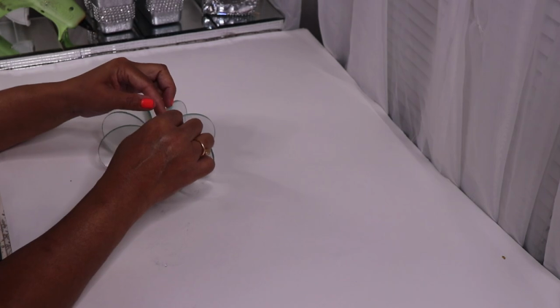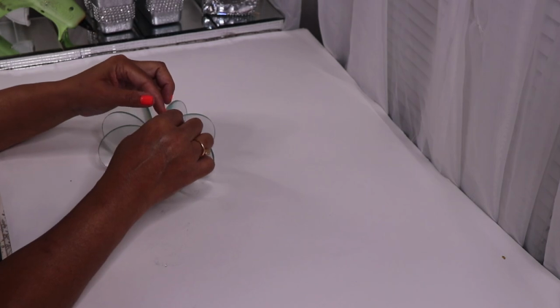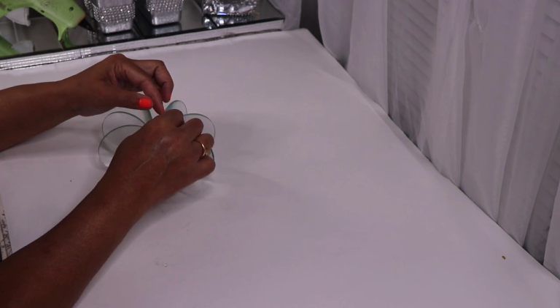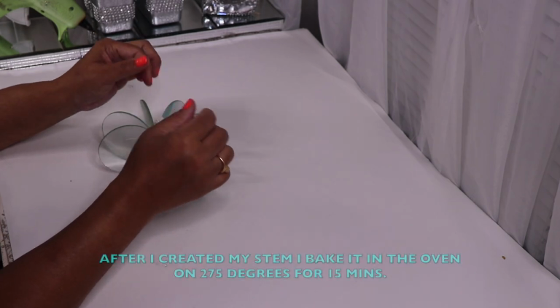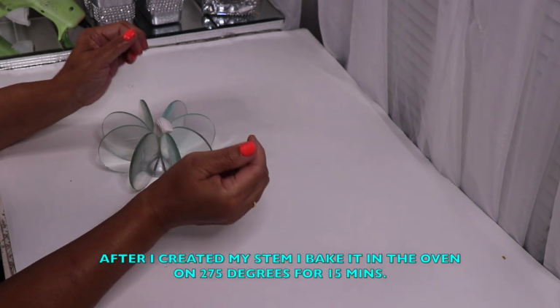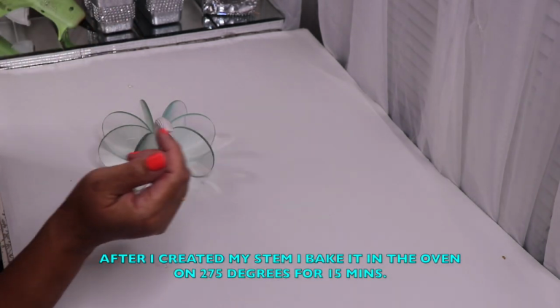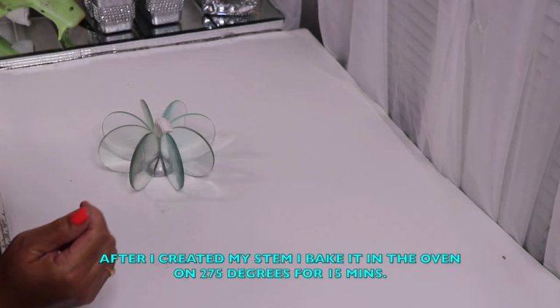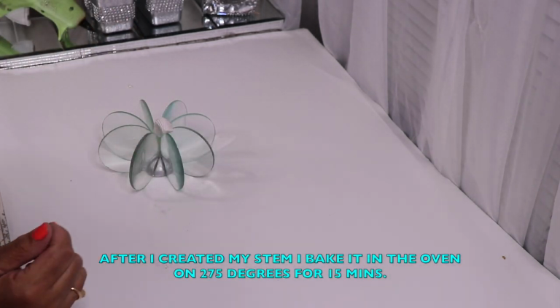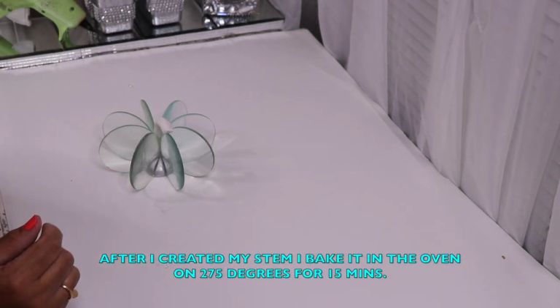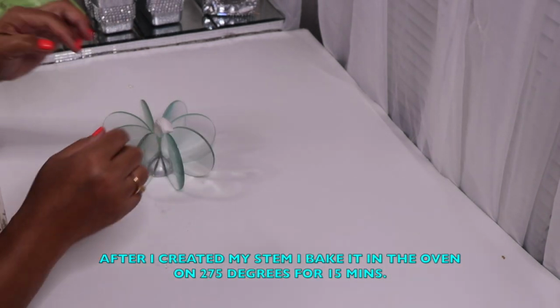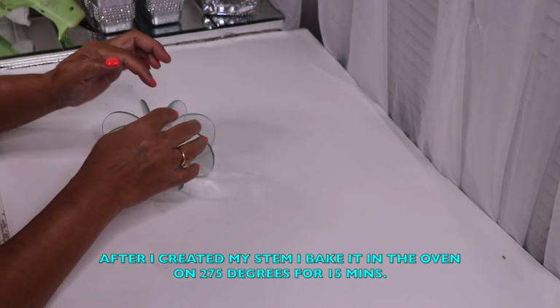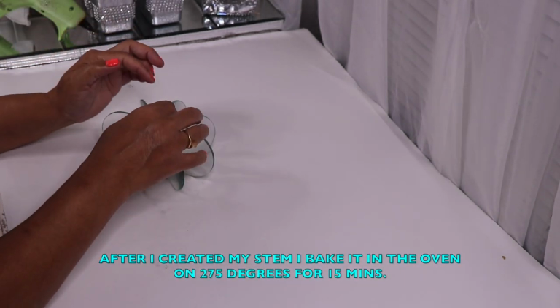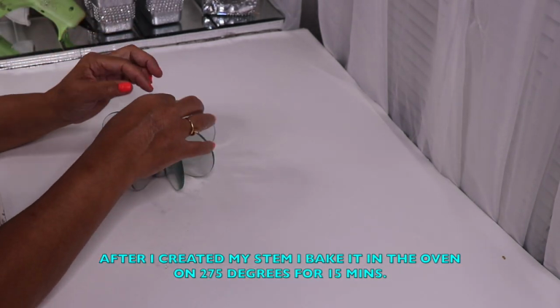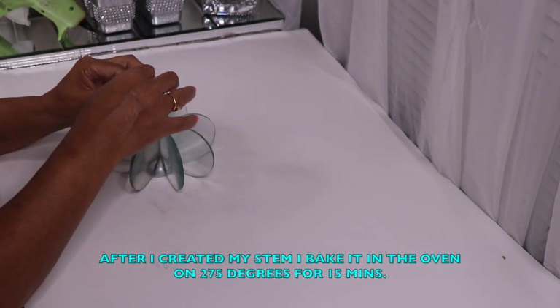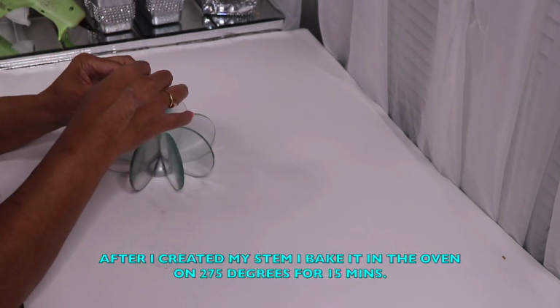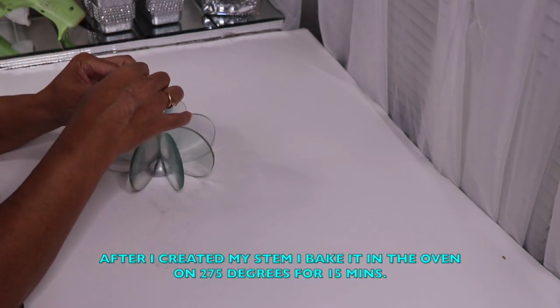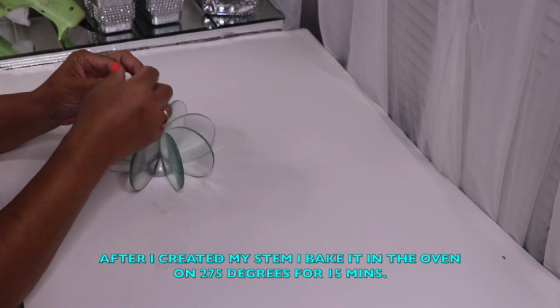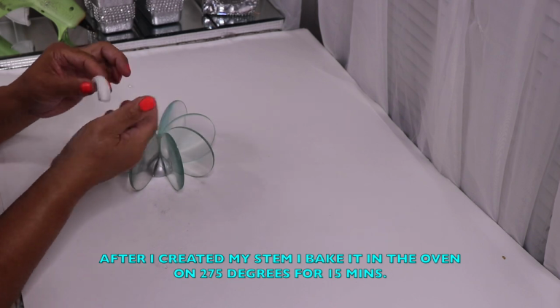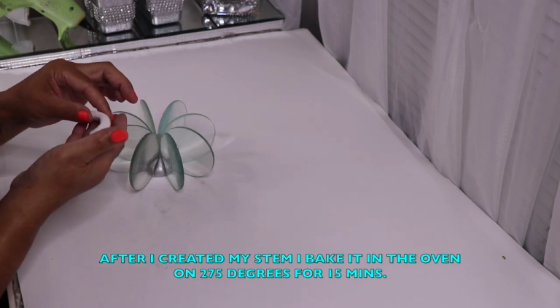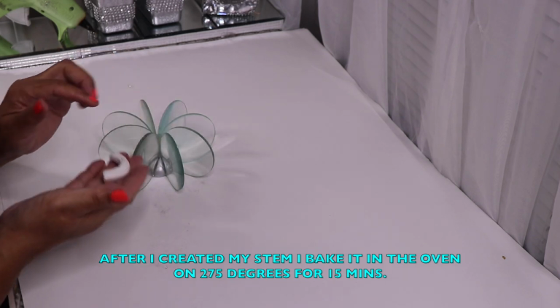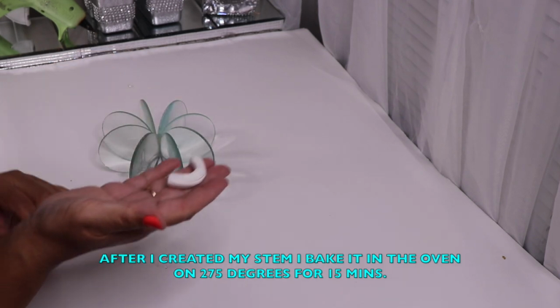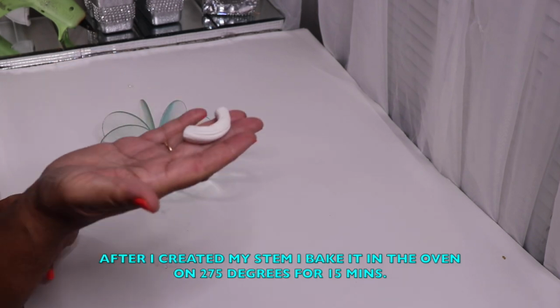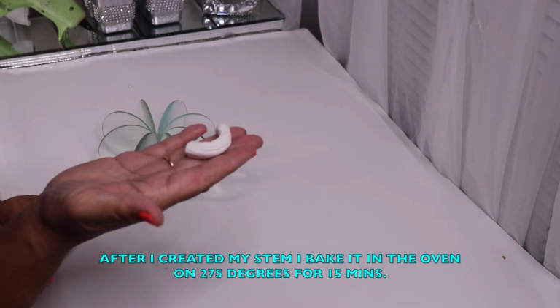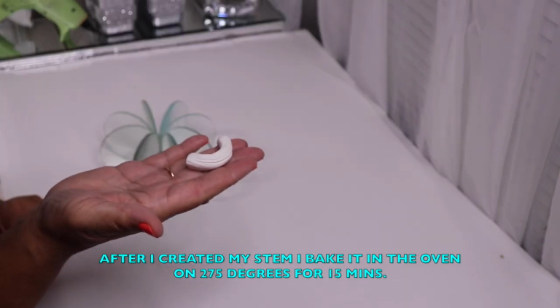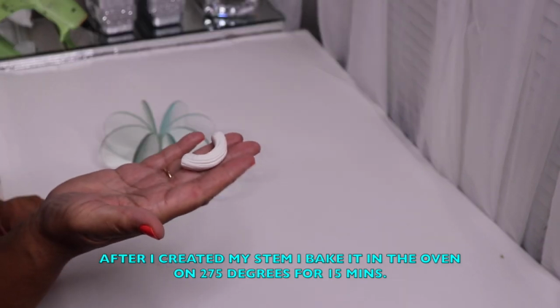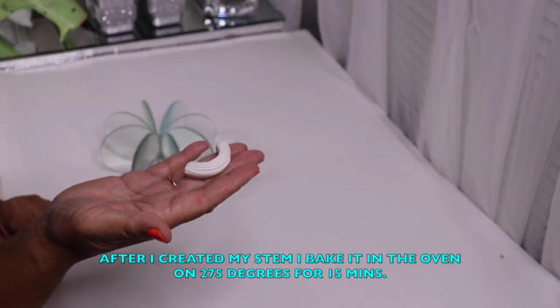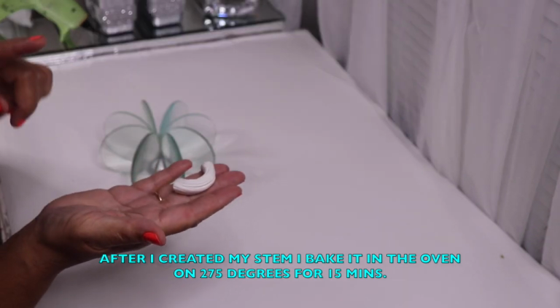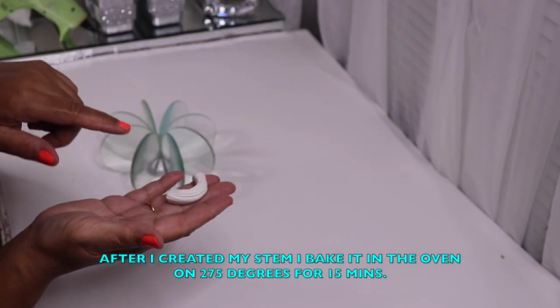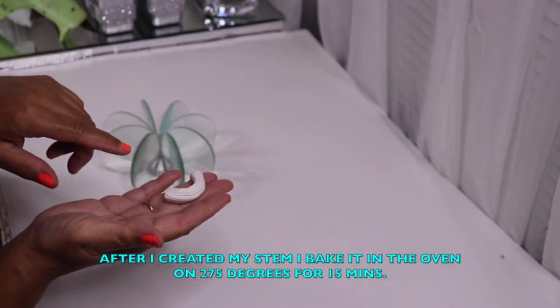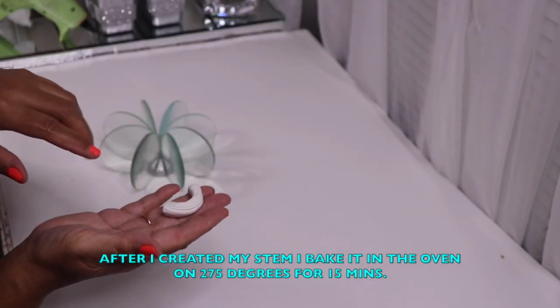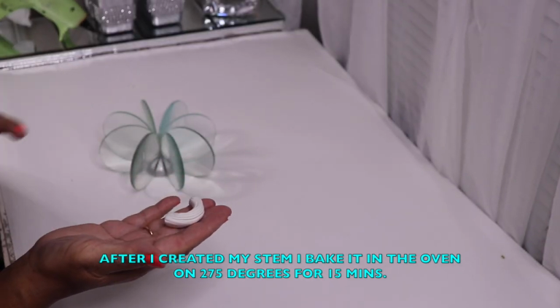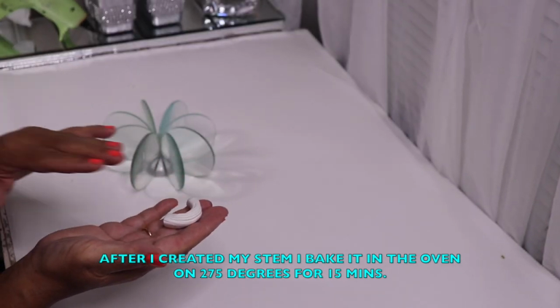Once I had the shape that I liked, I baked it in the oven at 275°F for 15 minutes. I took it out of the oven, let the clay cool down, and spray-painted the stem silver.